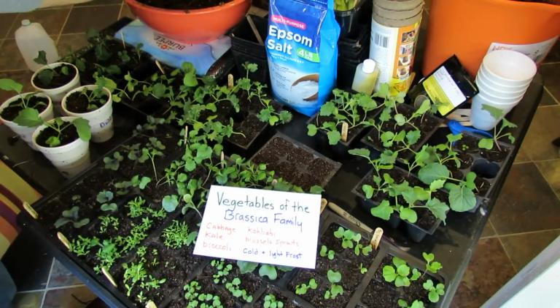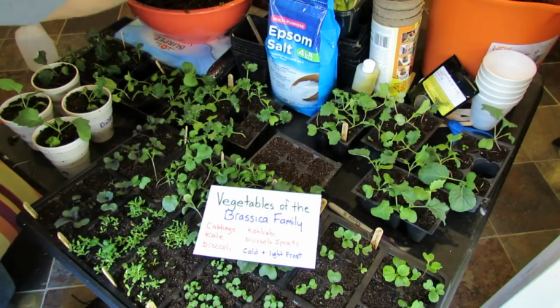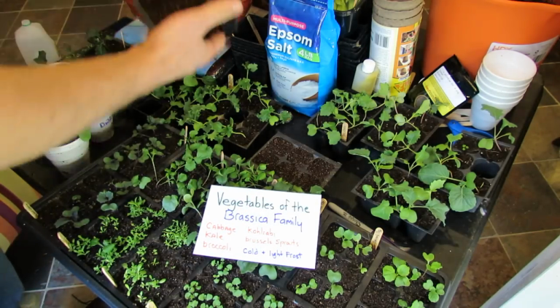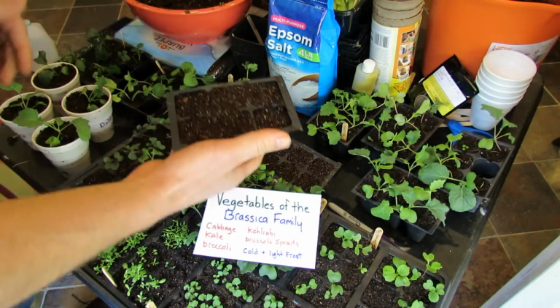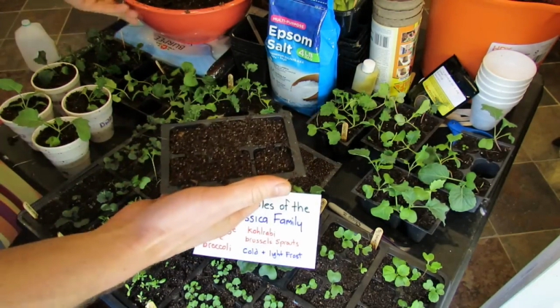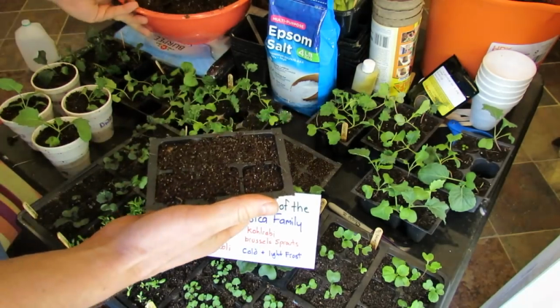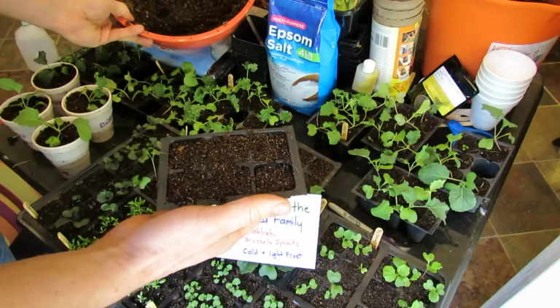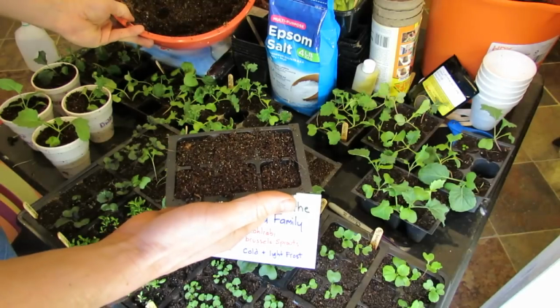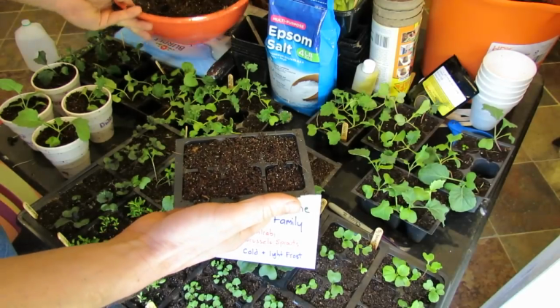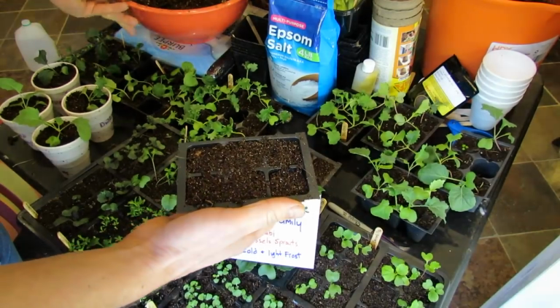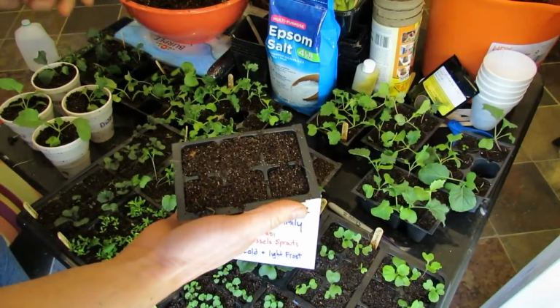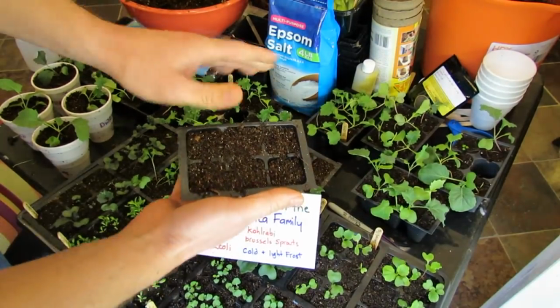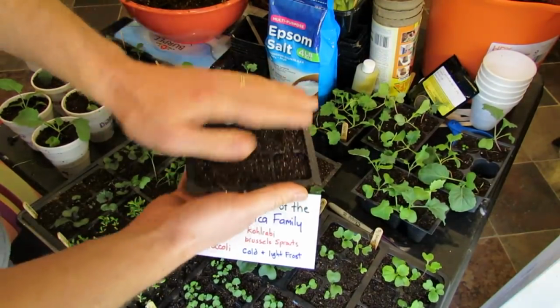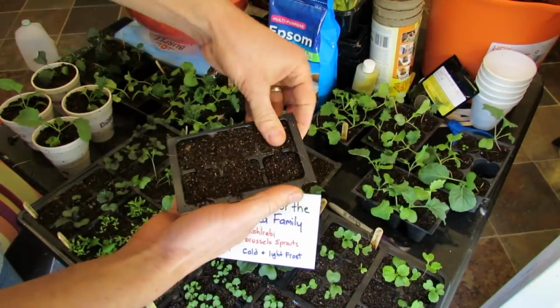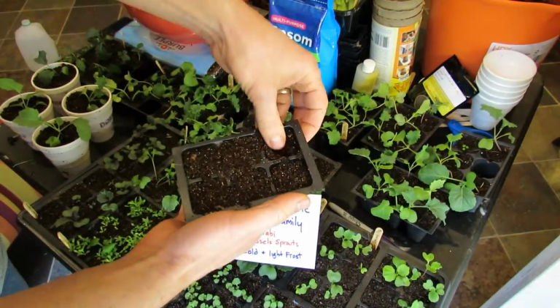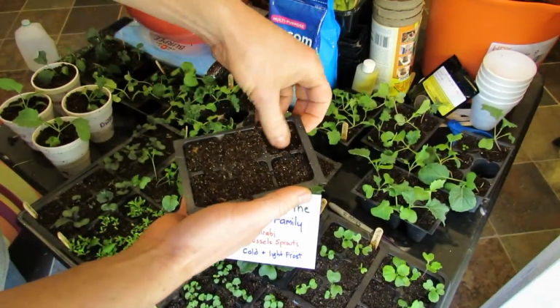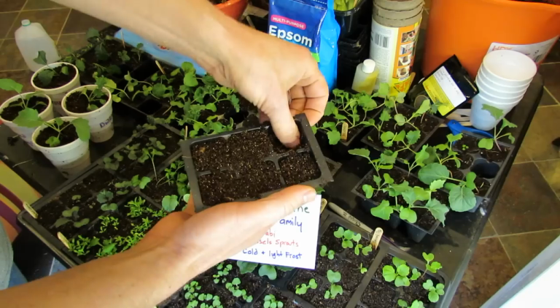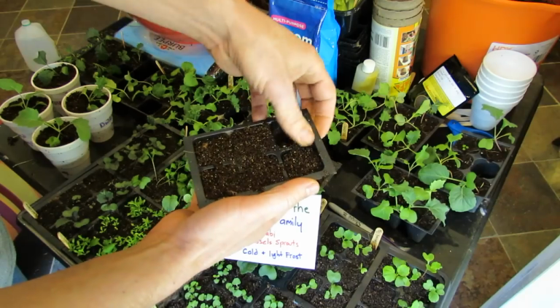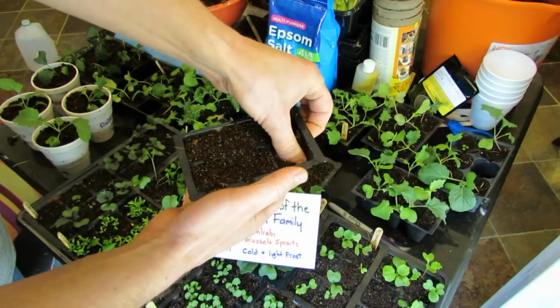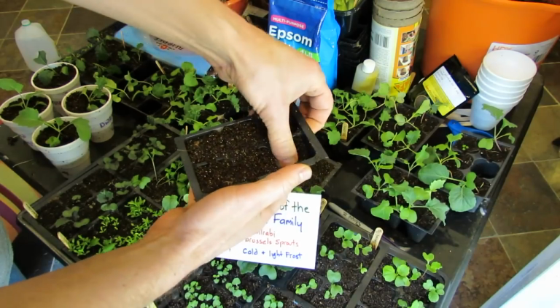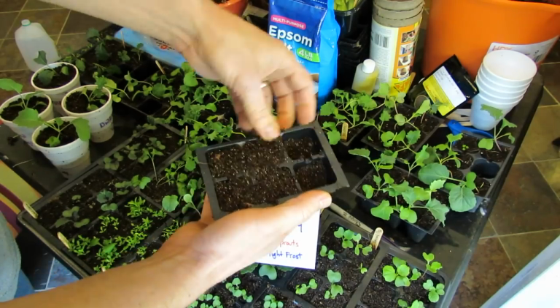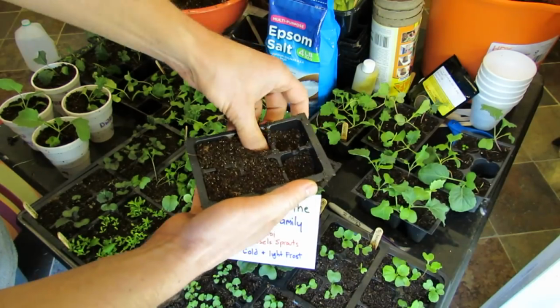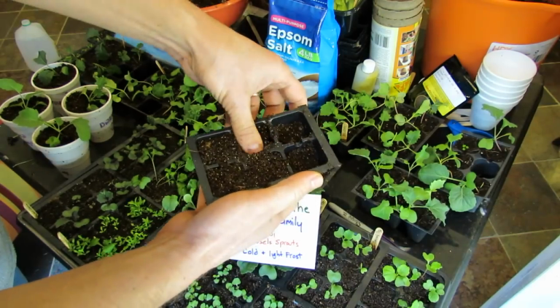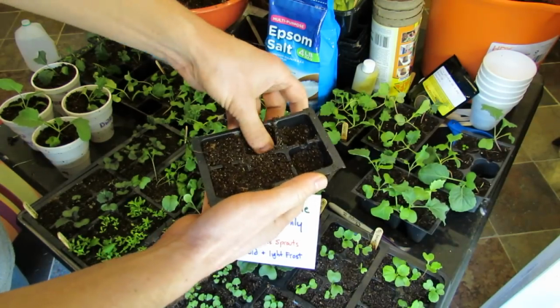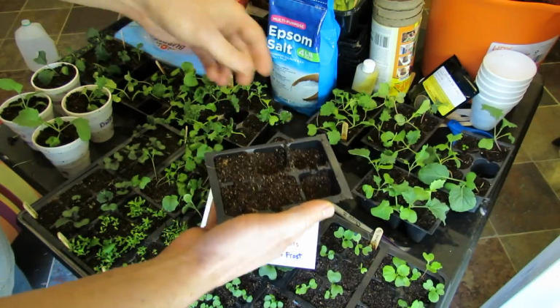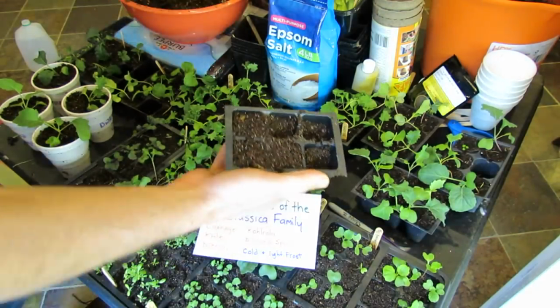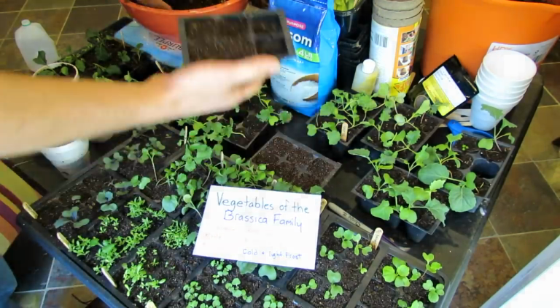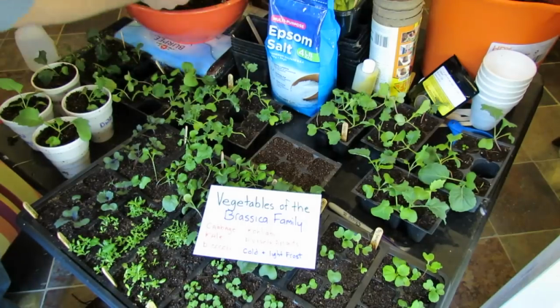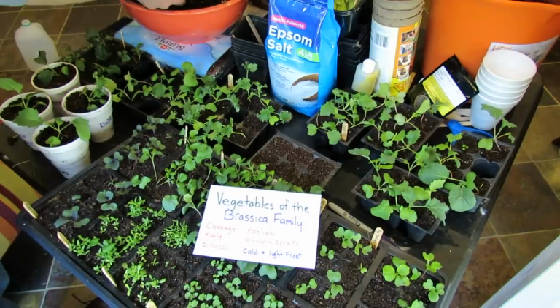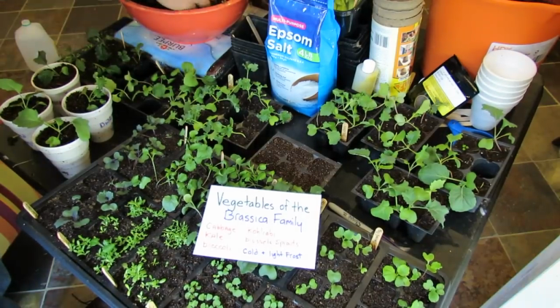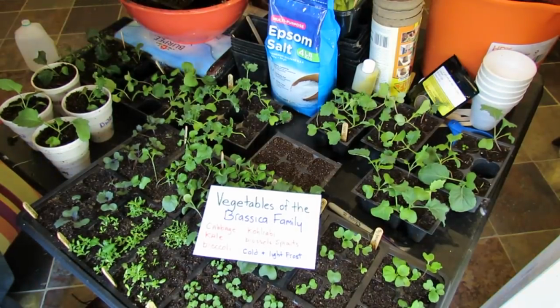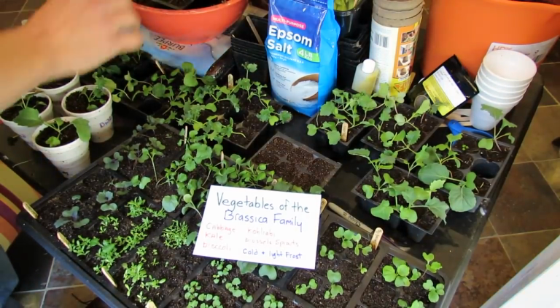To set up your starting mix, always pre-moisten whatever starting mix you use. Once you fill it, thumb-pack it down. You want a nice solid starting base for your seeds, and then once it's packed down, you just fill it up again.